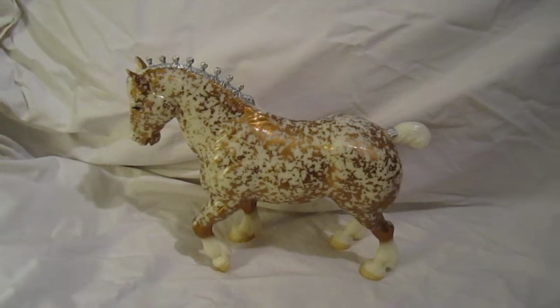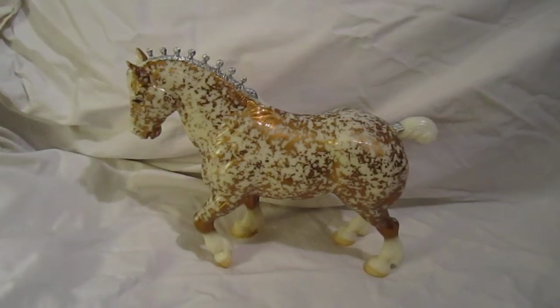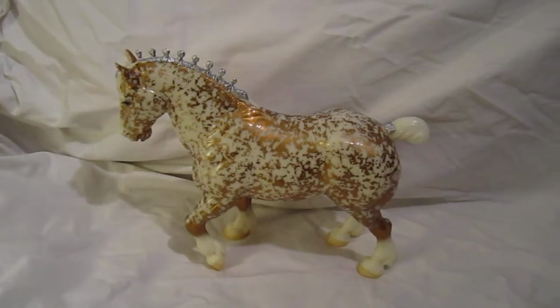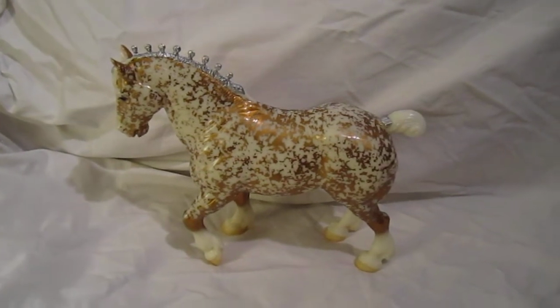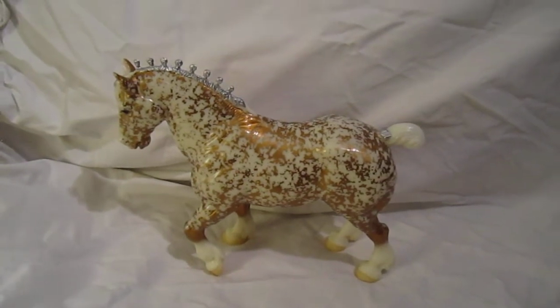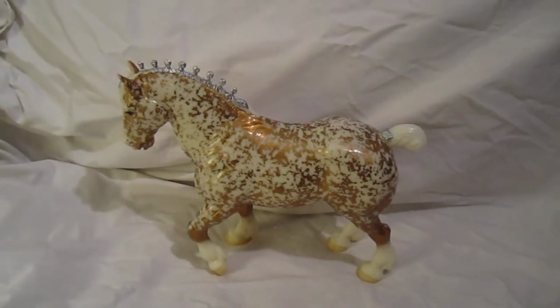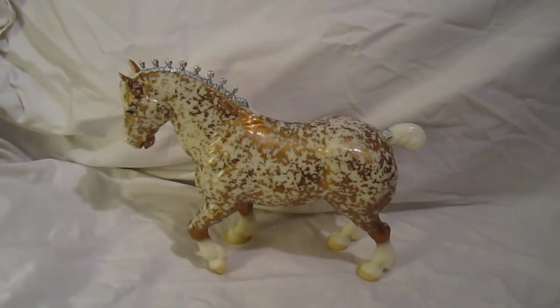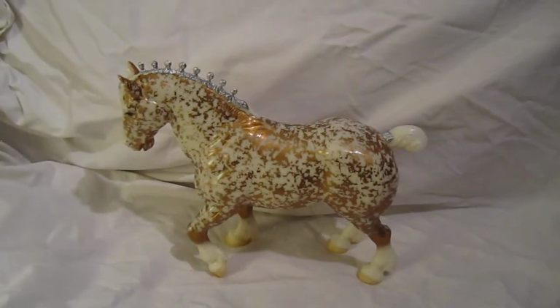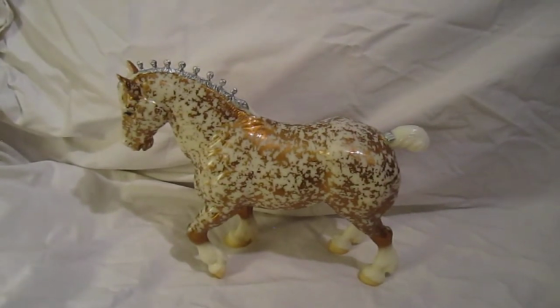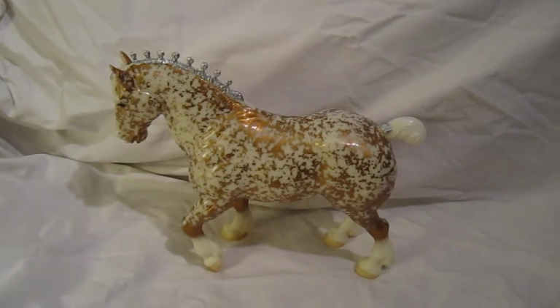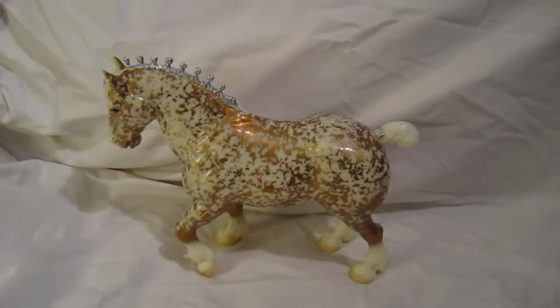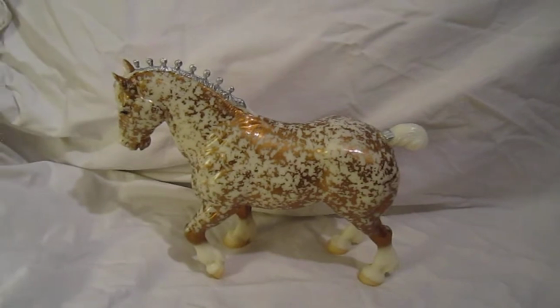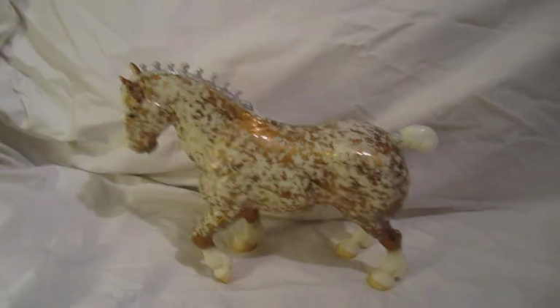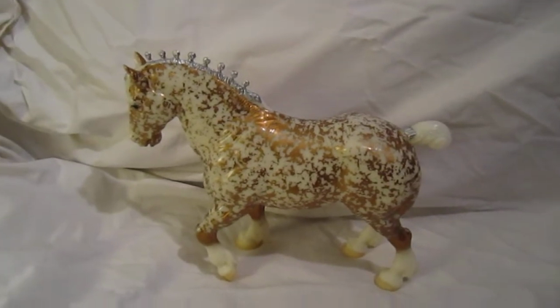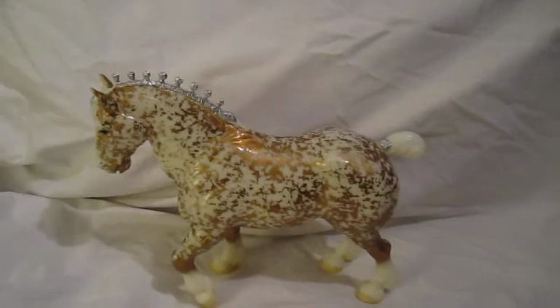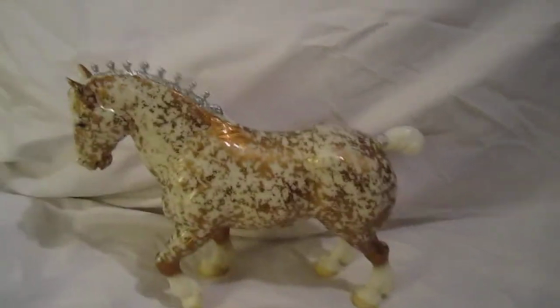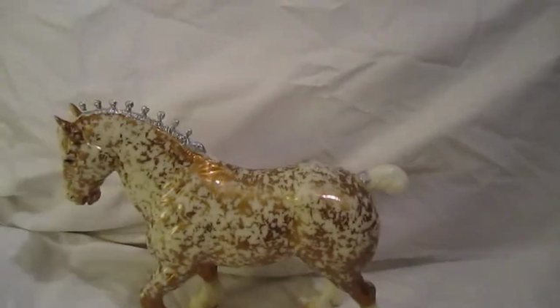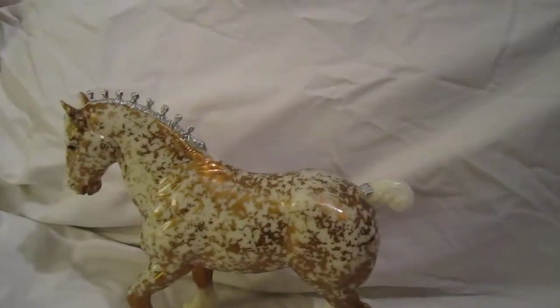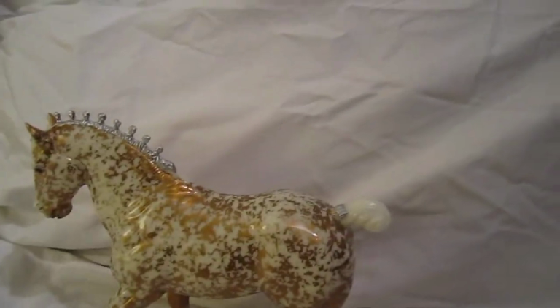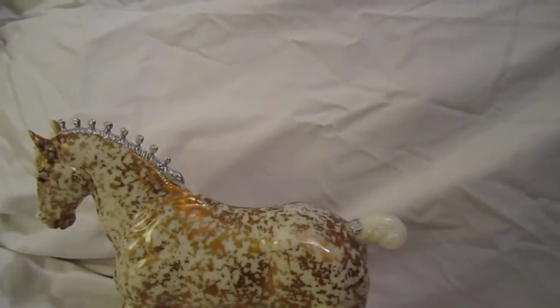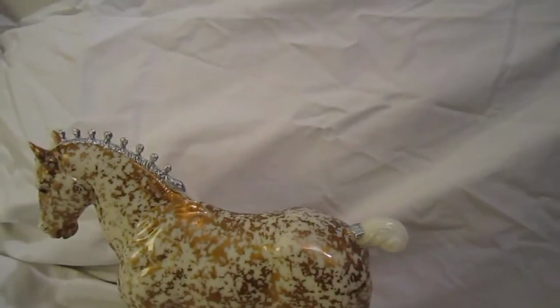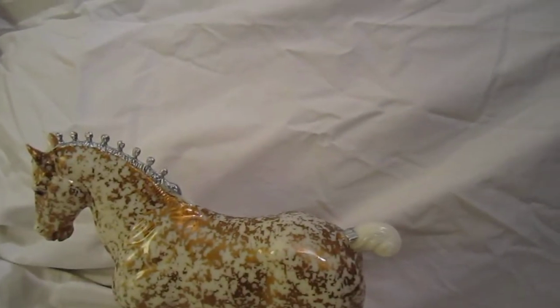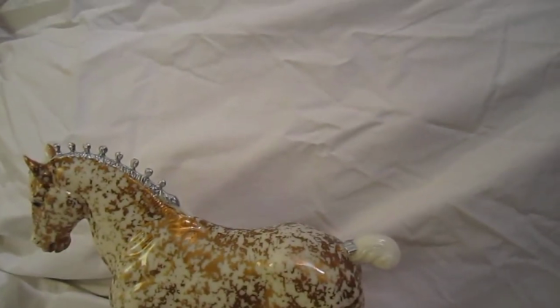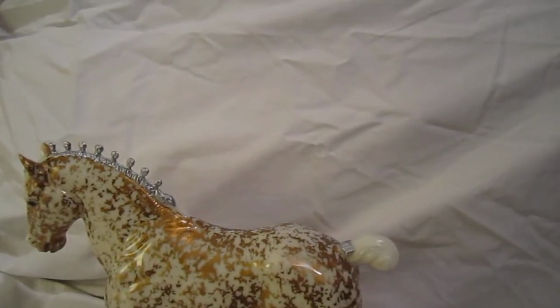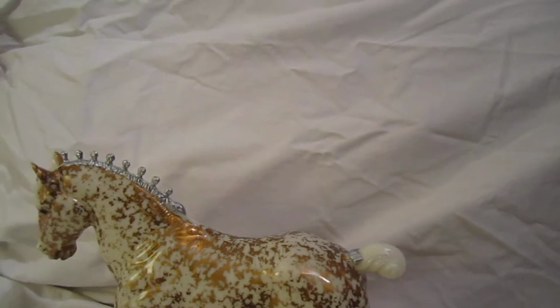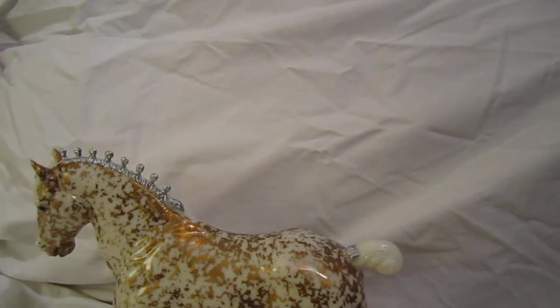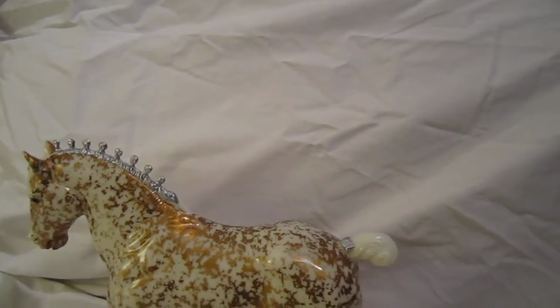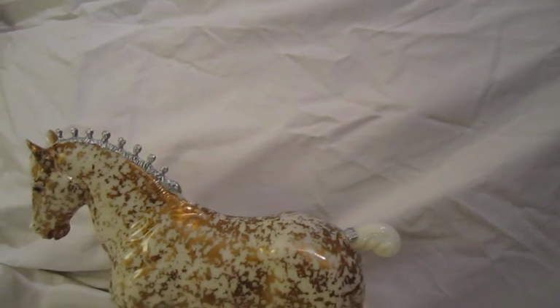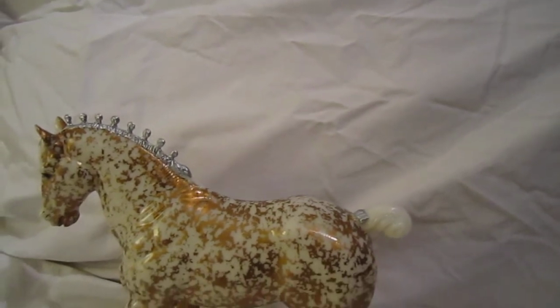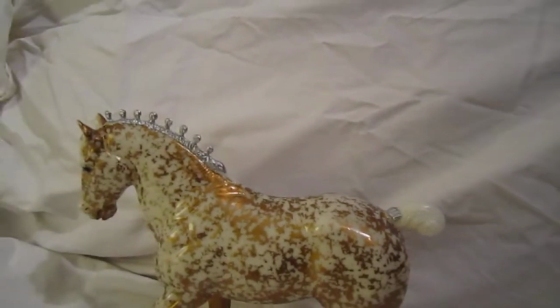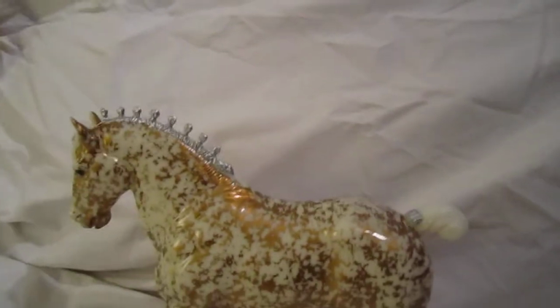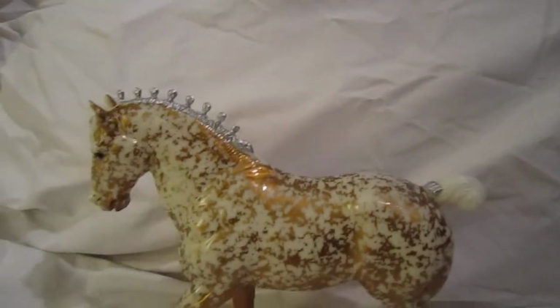Hello everyone, this is Broken Axiom, your friendly eBay consigner, and today we have a very special lot. This right here is the 2002 Special Edition Briarfest Volunteer Model. Only 80 were made in the Glossy Florentine.